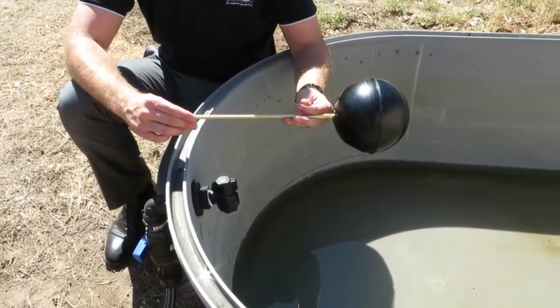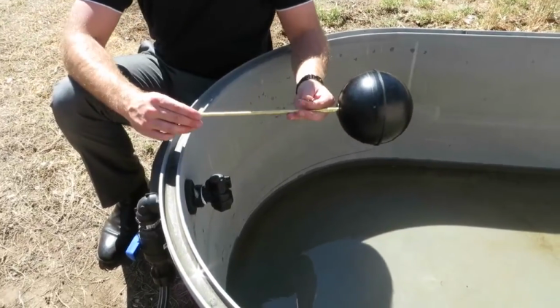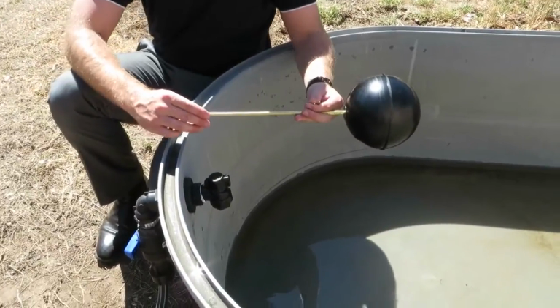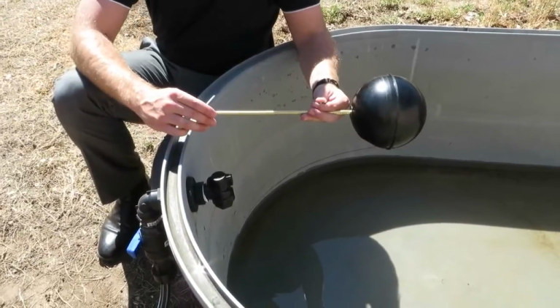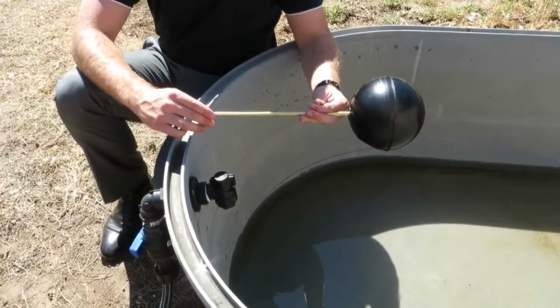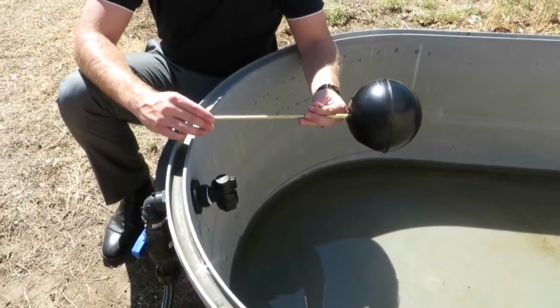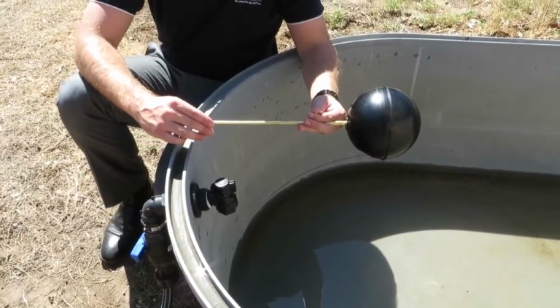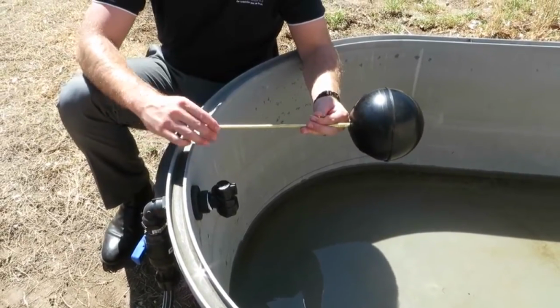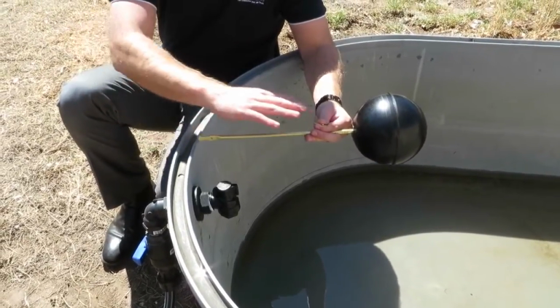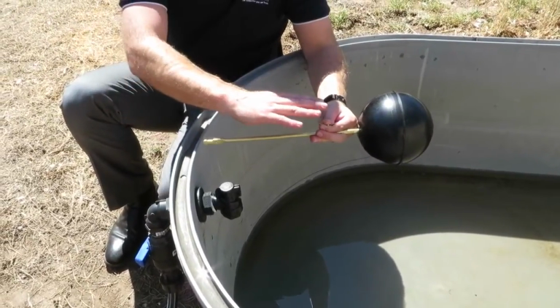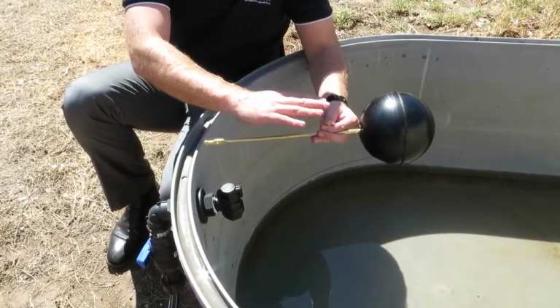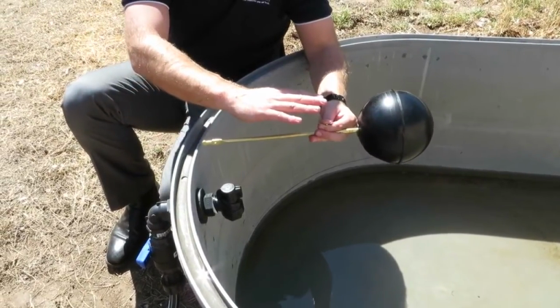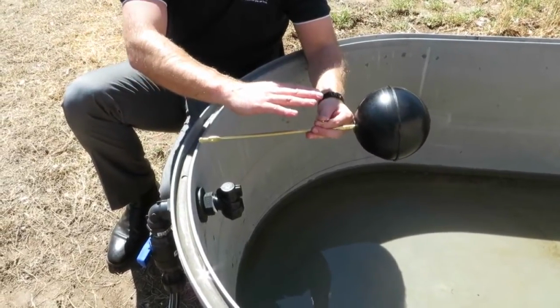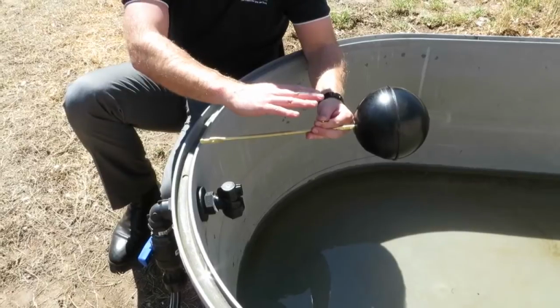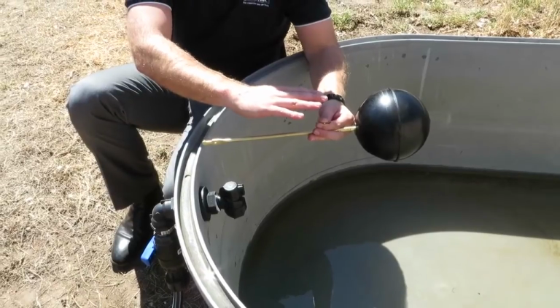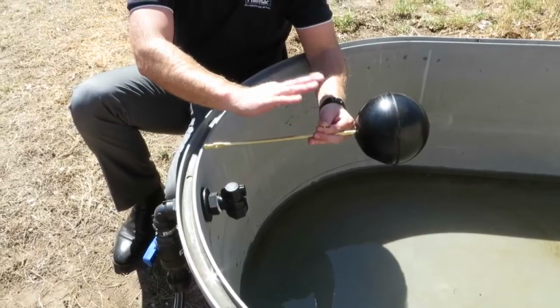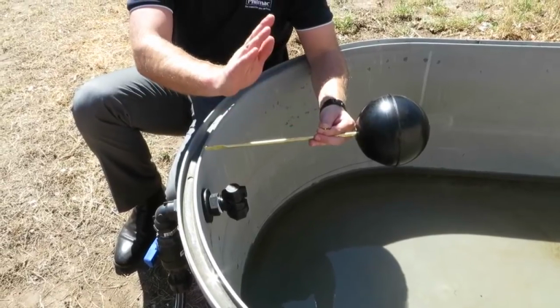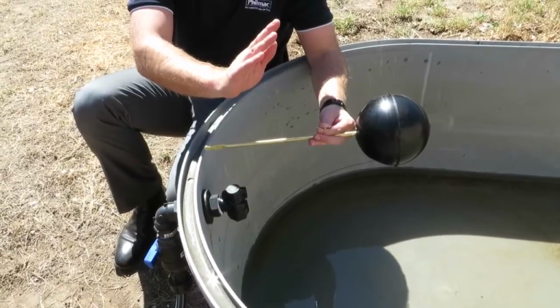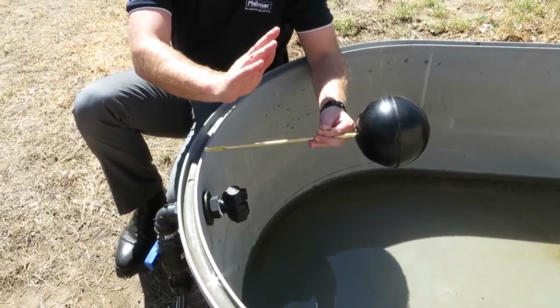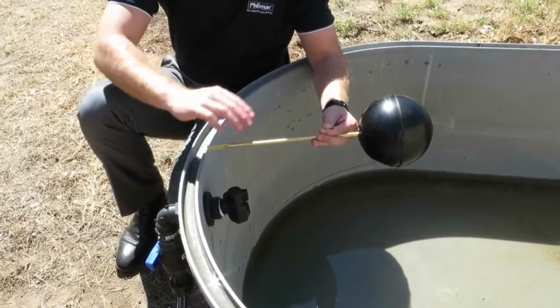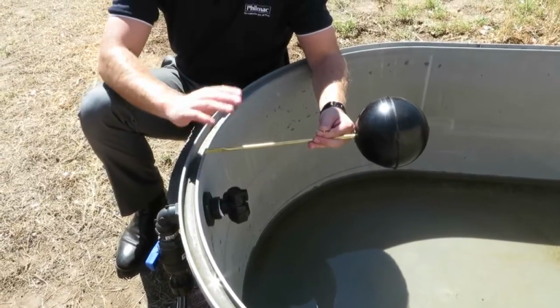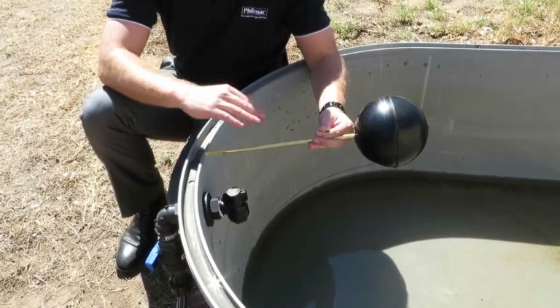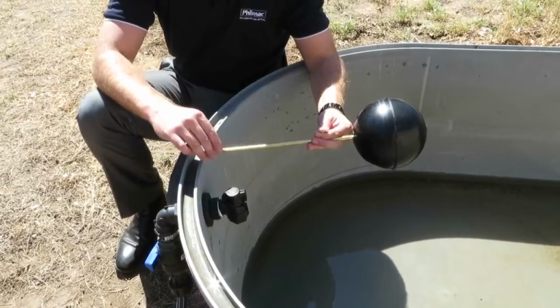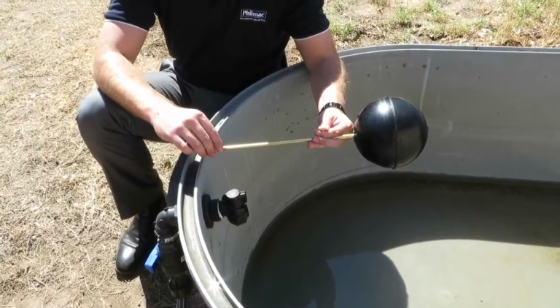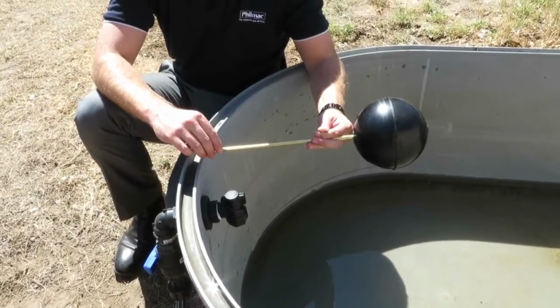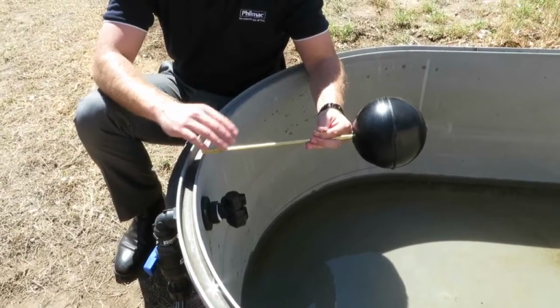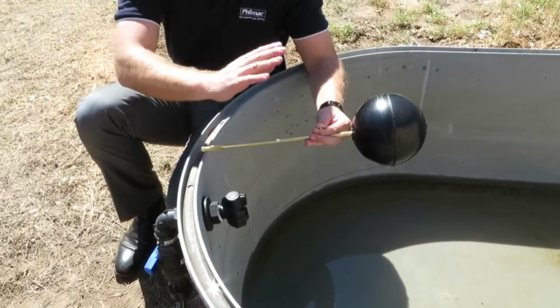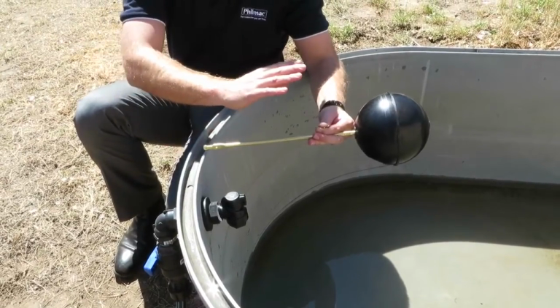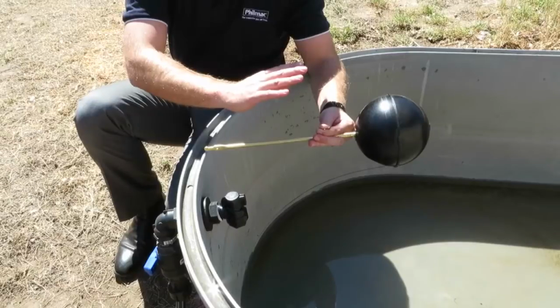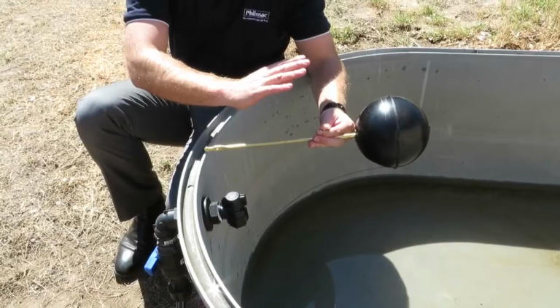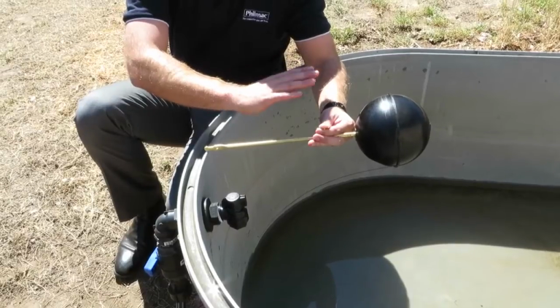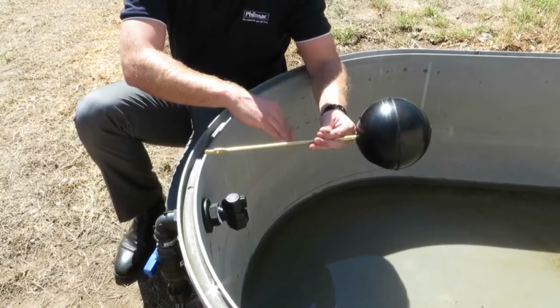If you want to raise the water level, remember to bend your float arm up. If you want to lower the water level, you want to bend your float arm down.